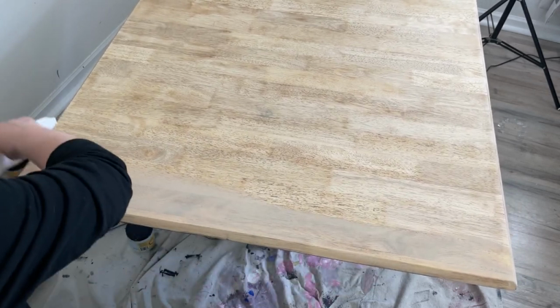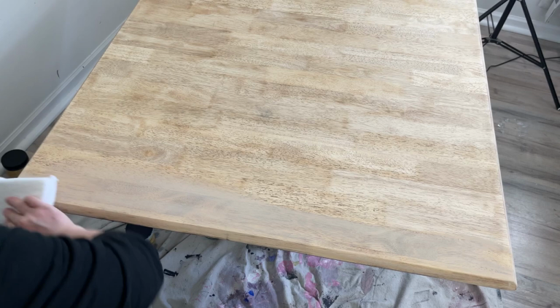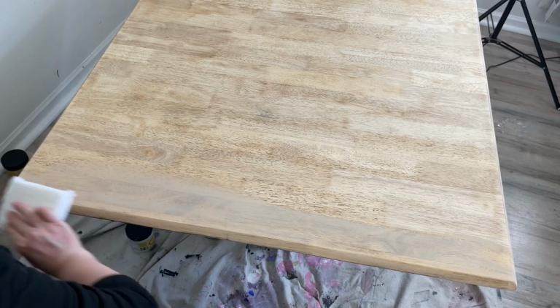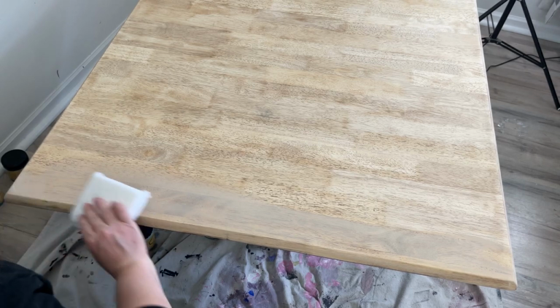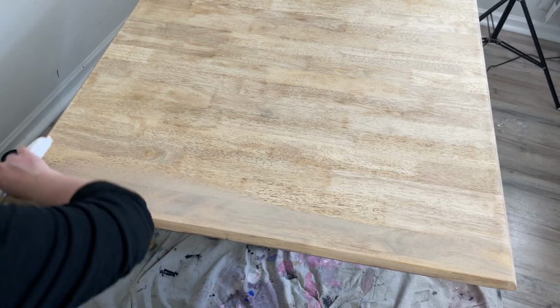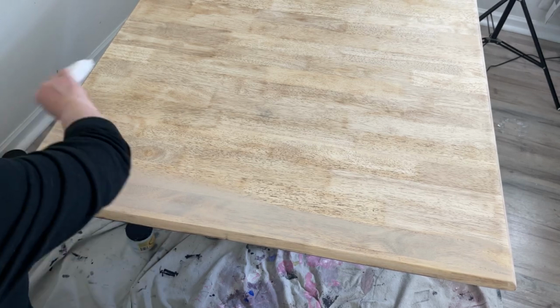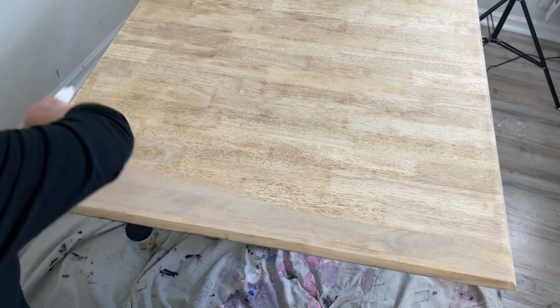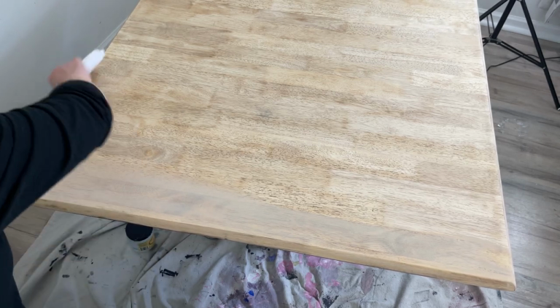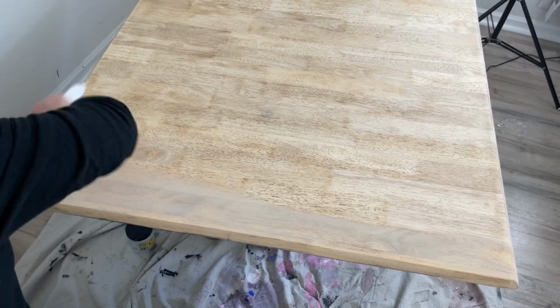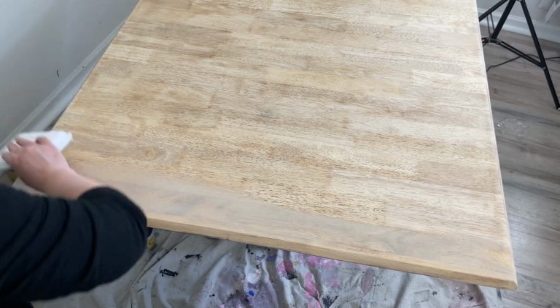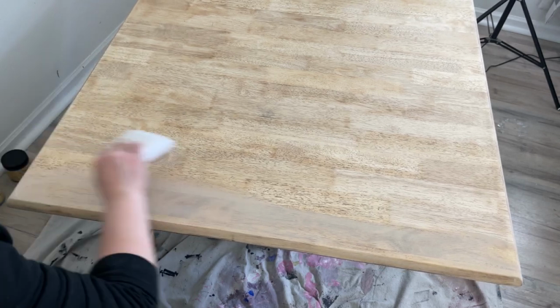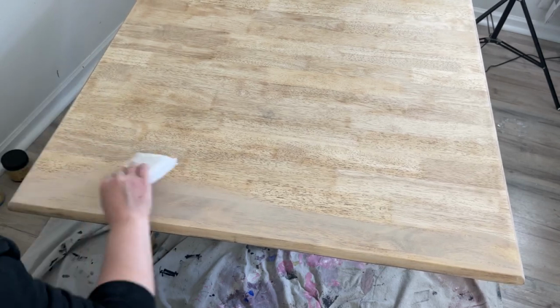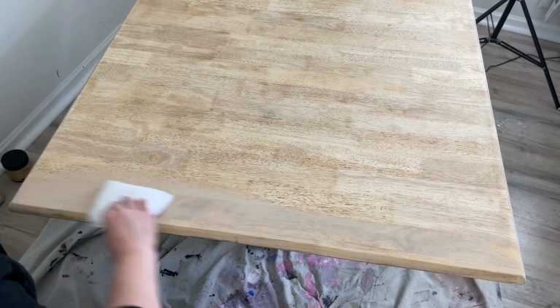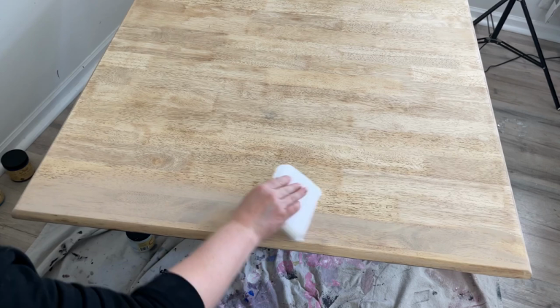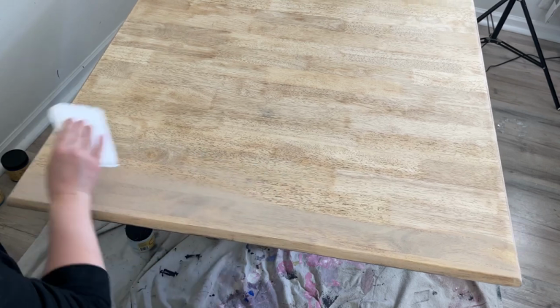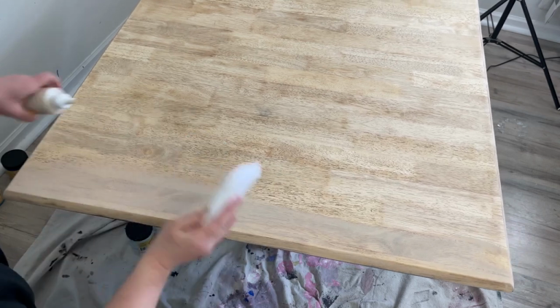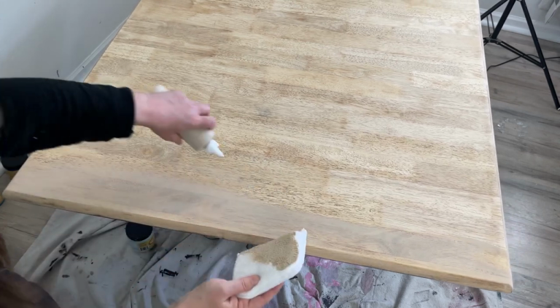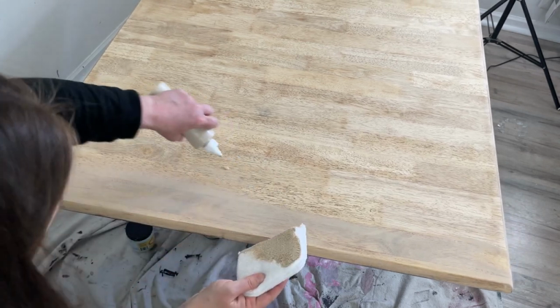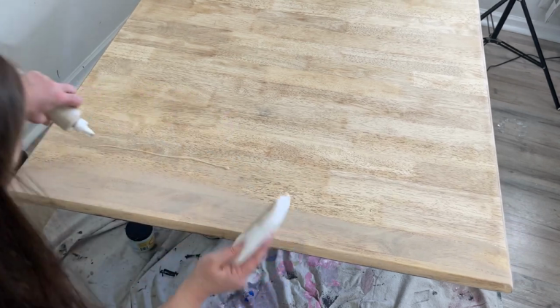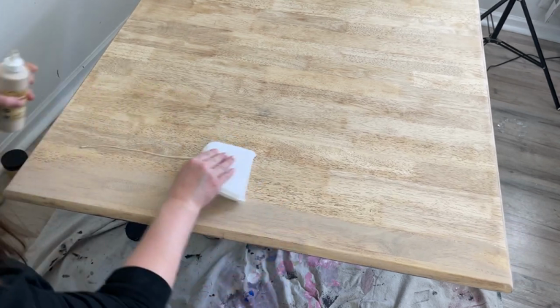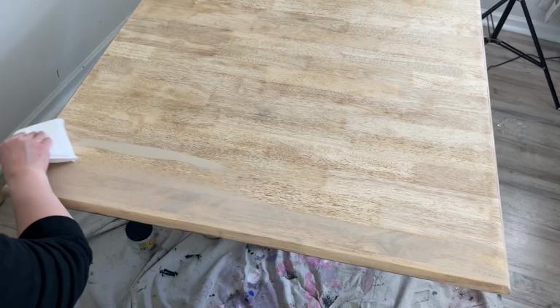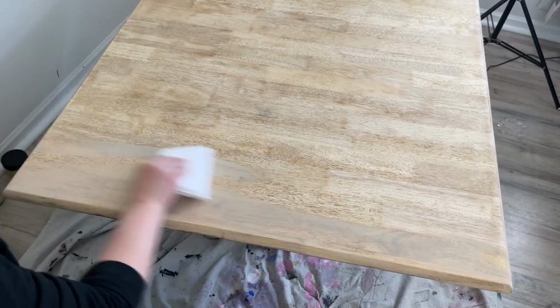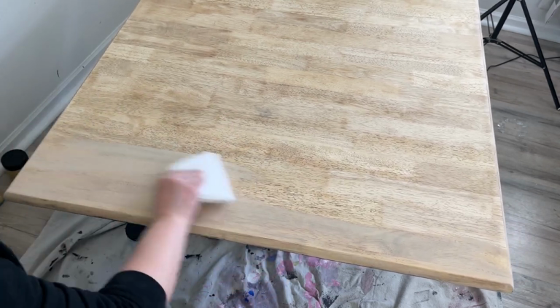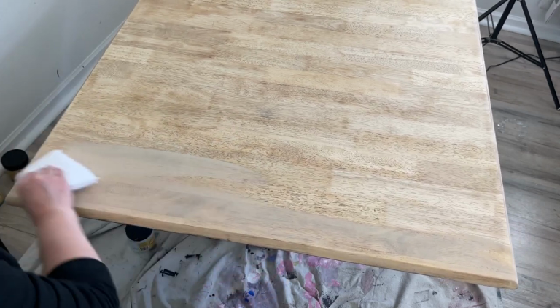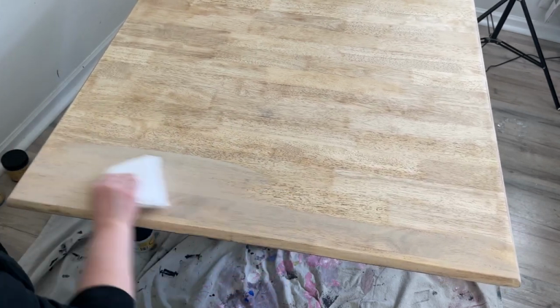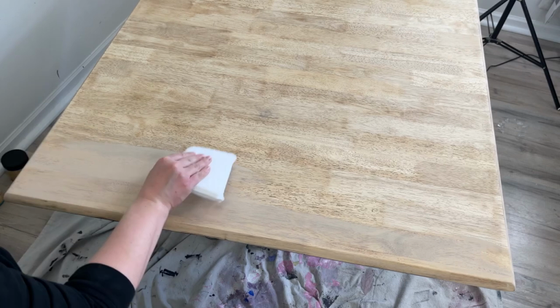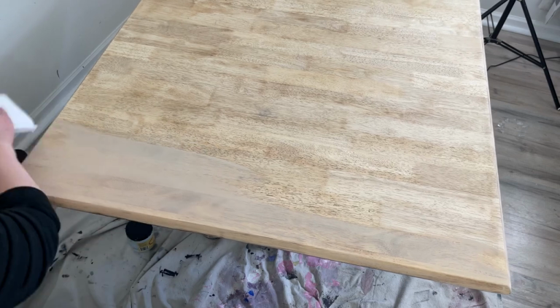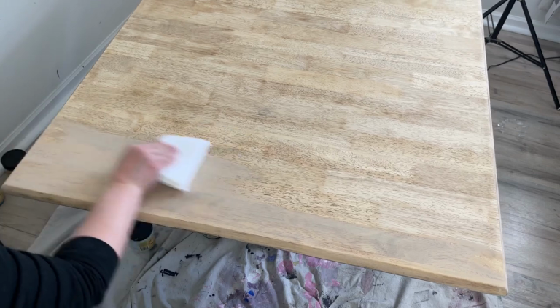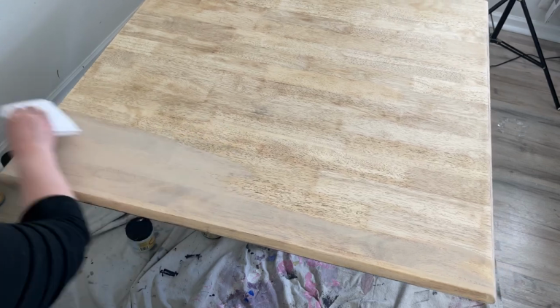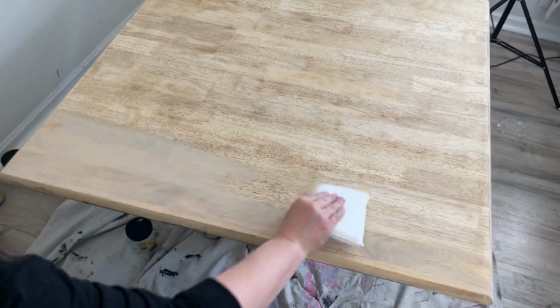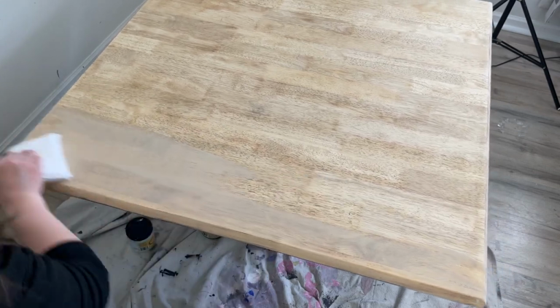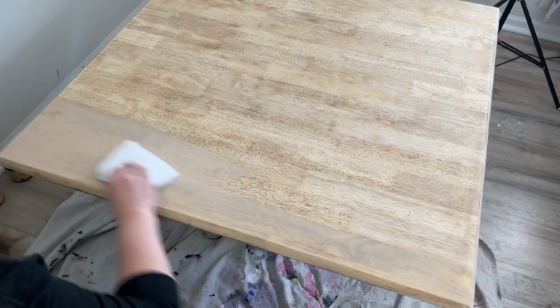I like the Voodoo Gel Stain because it's water based. I can use it in my house to stain so I don't have to keep taking everything back outside and inside. I can actually work in one place and that's really nice for me.